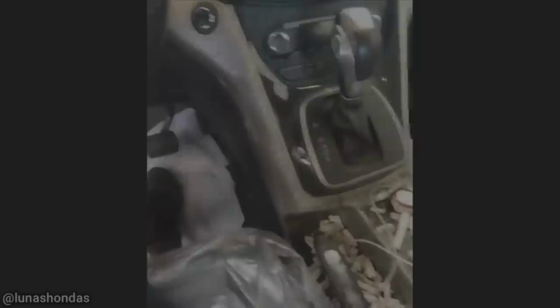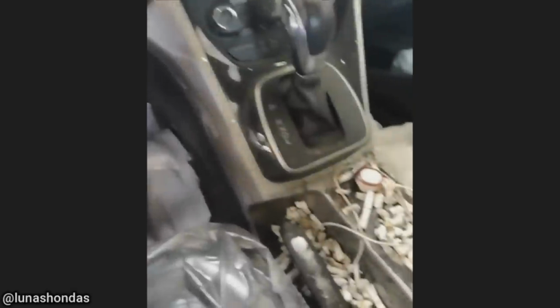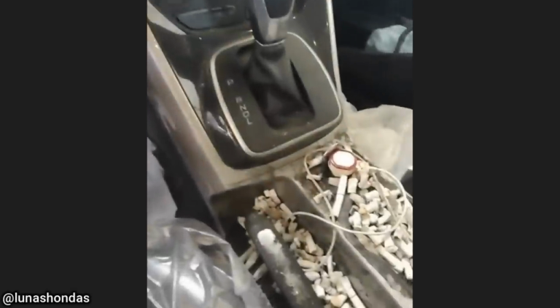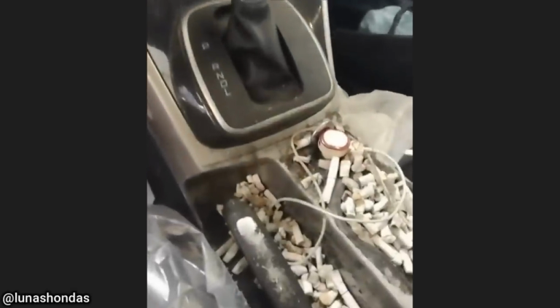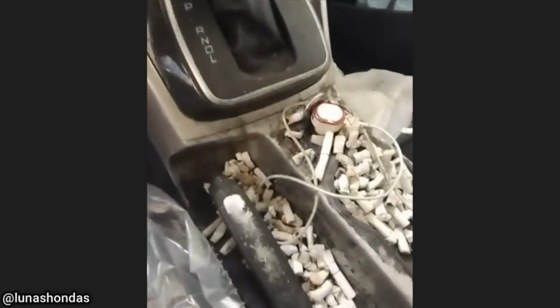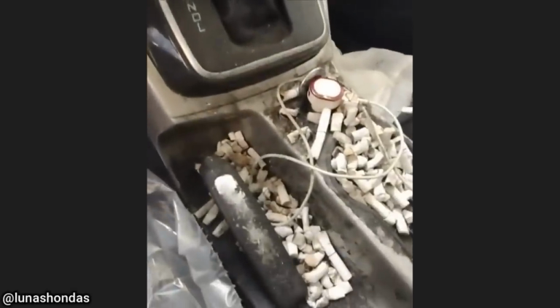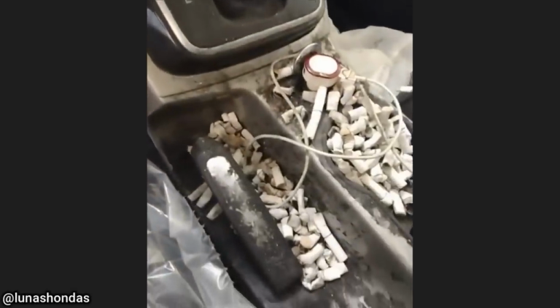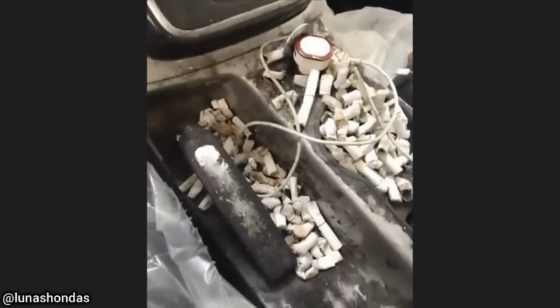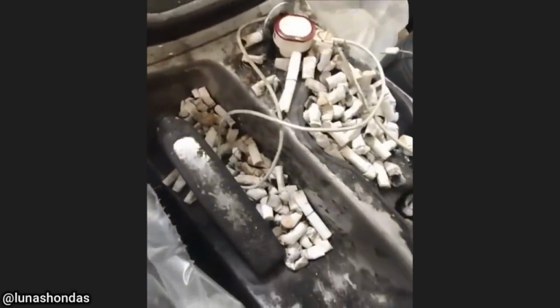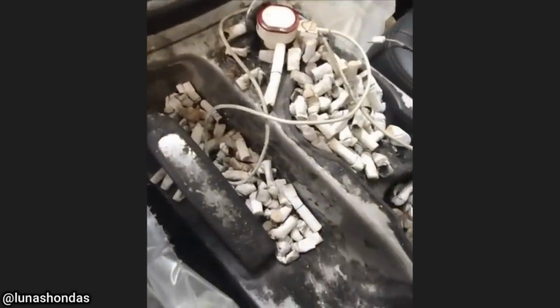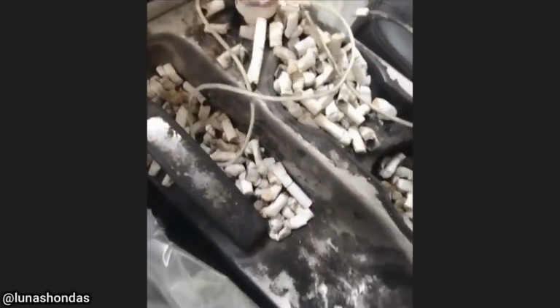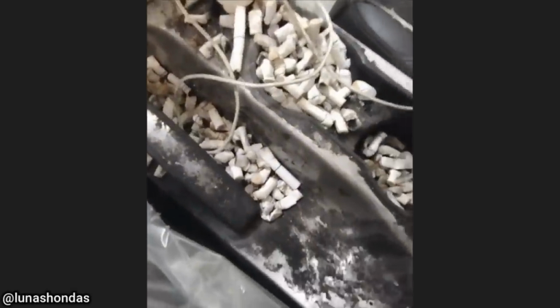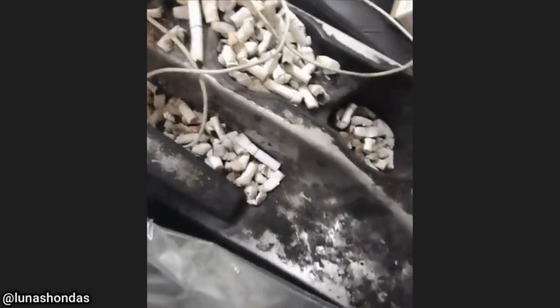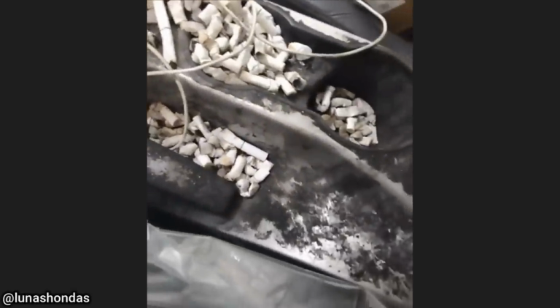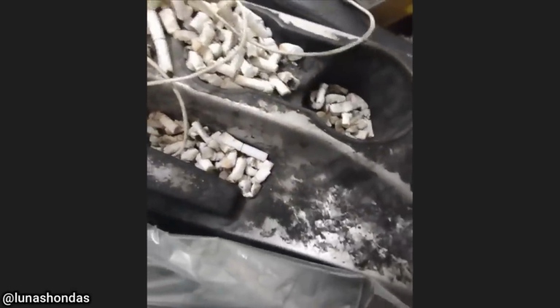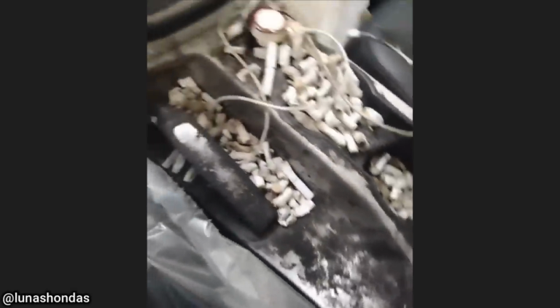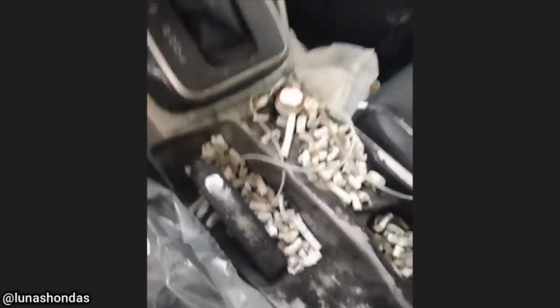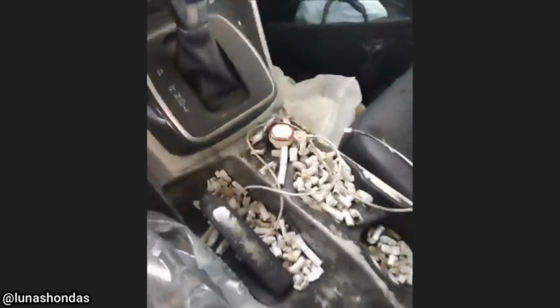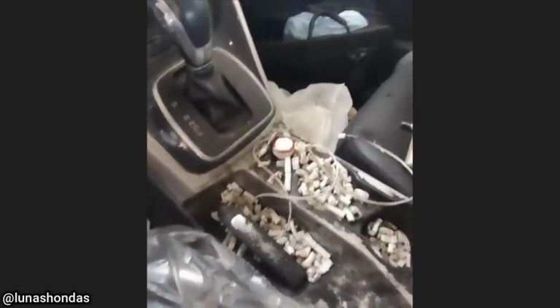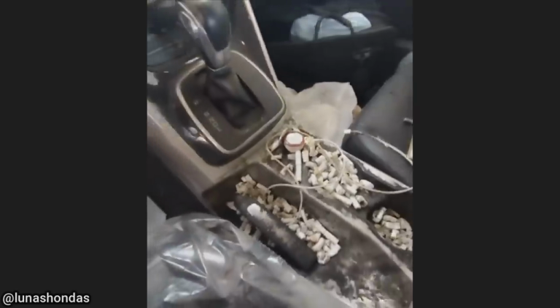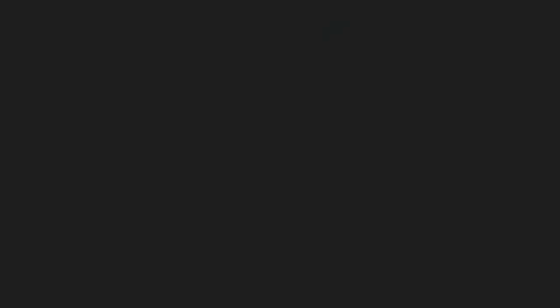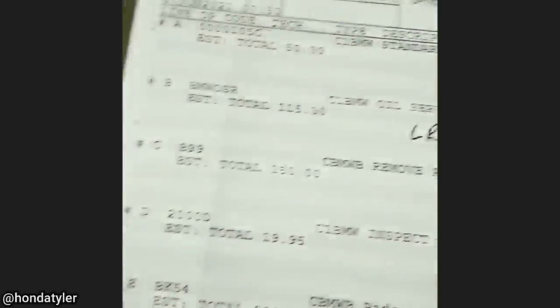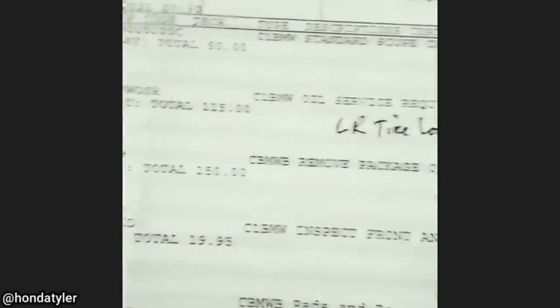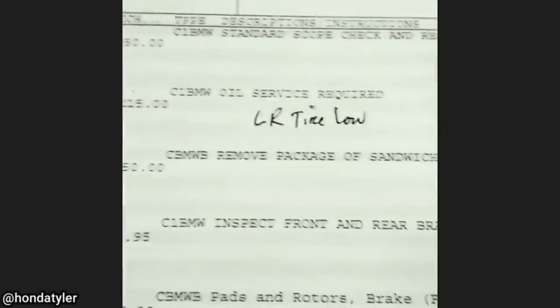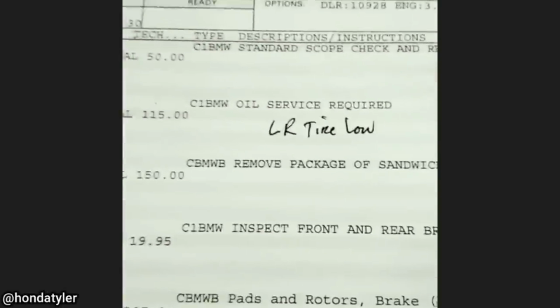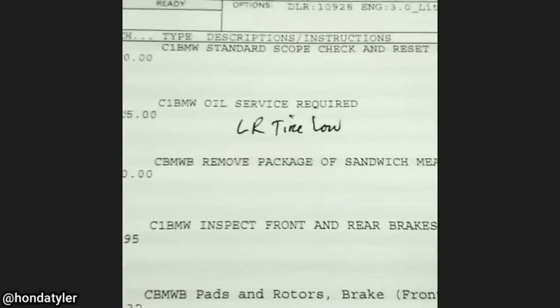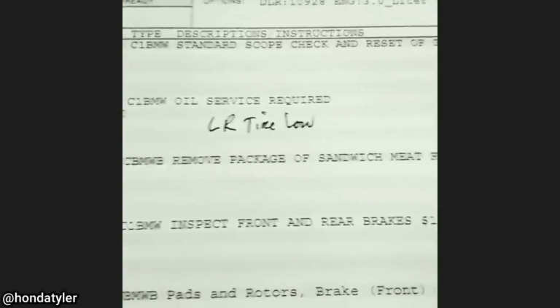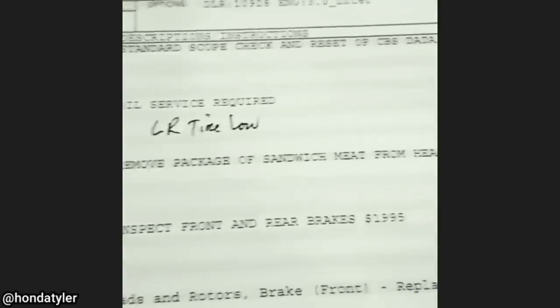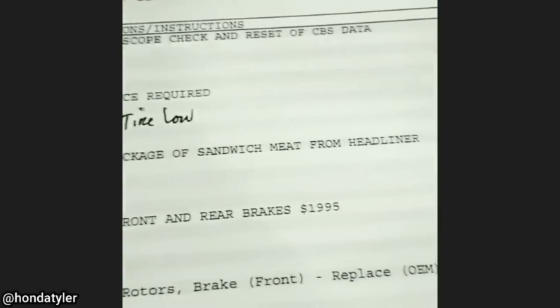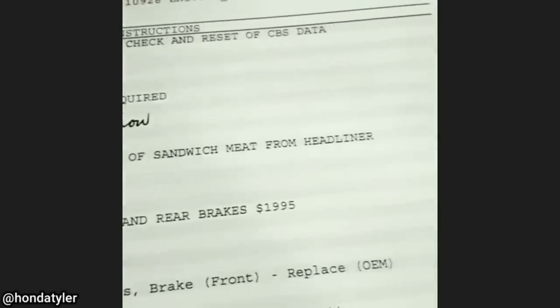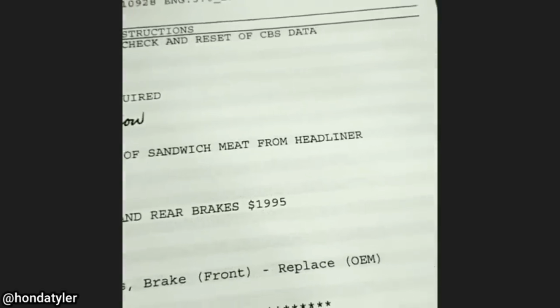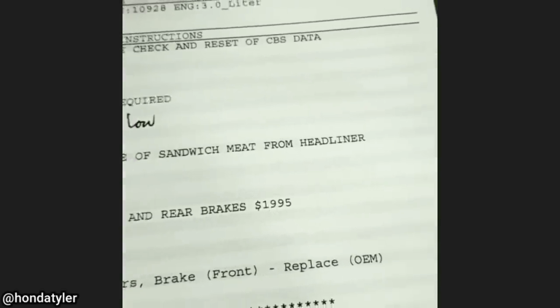This vehicle came in for a drivability concern and the technician said it was the worst smelling vehicle he's ever worked on. Customer states: remove package of sandwich meat from headliner.